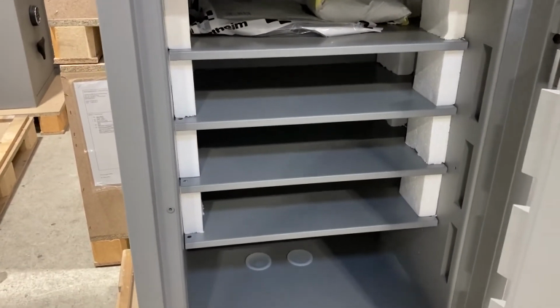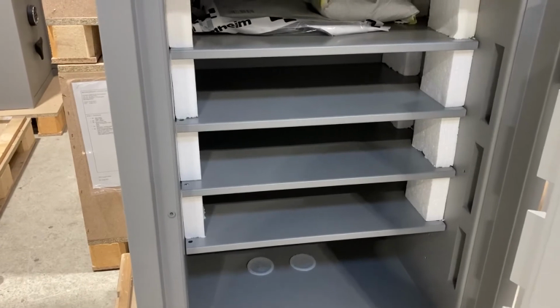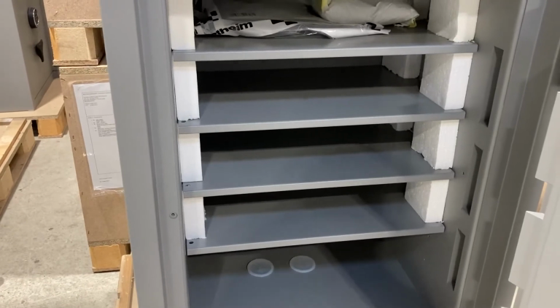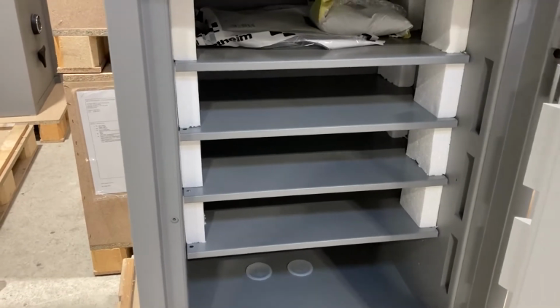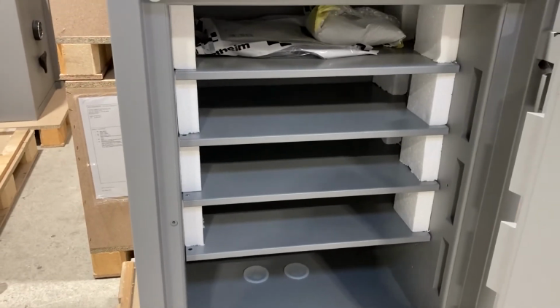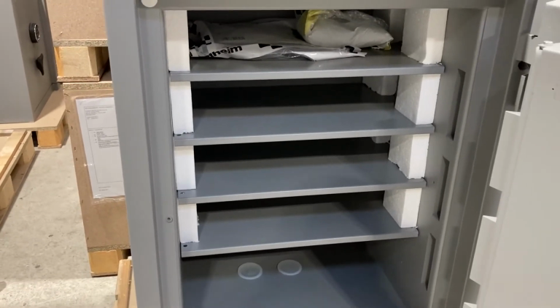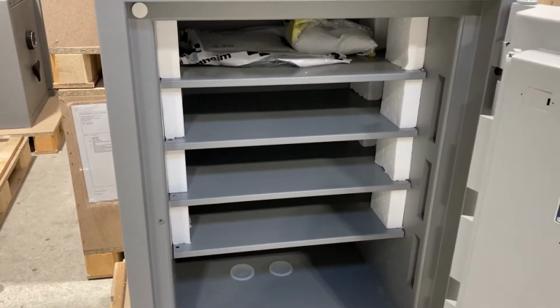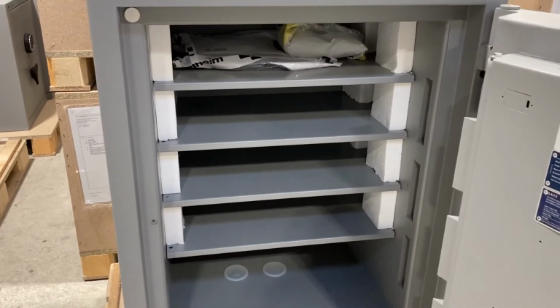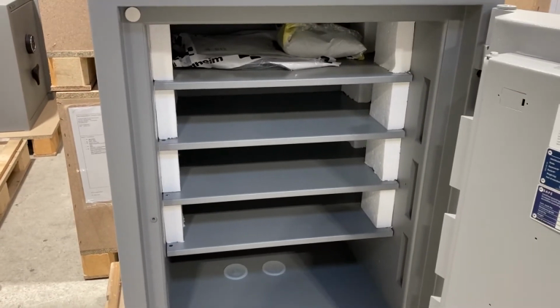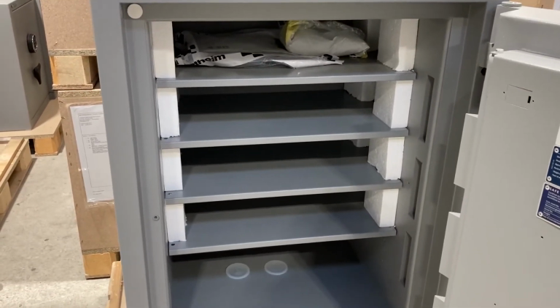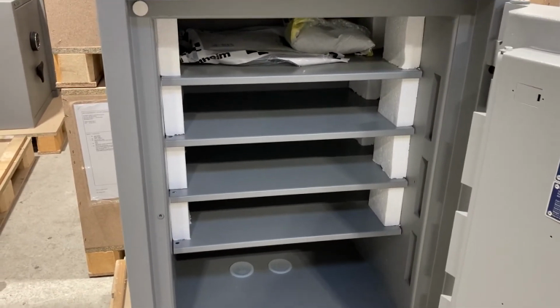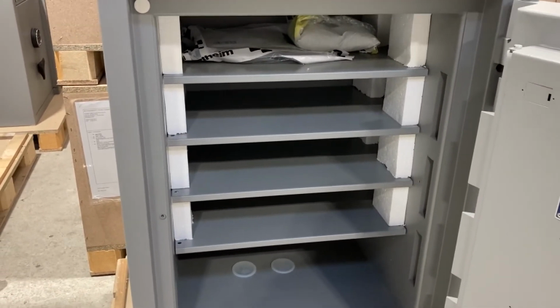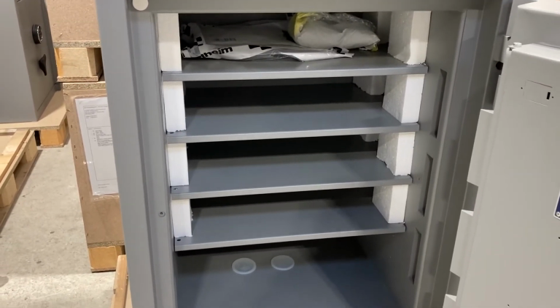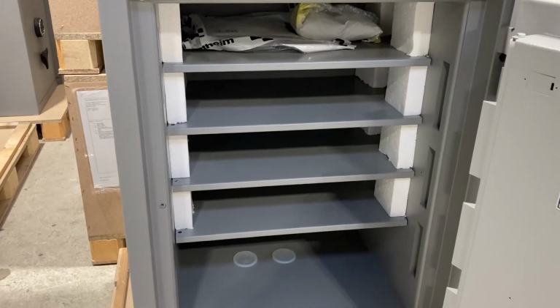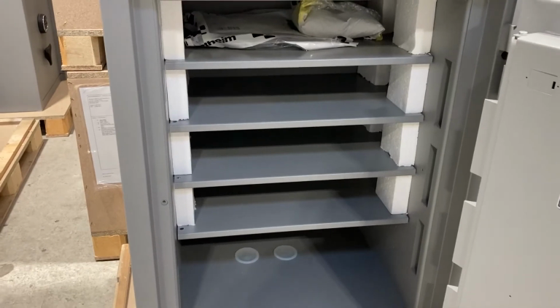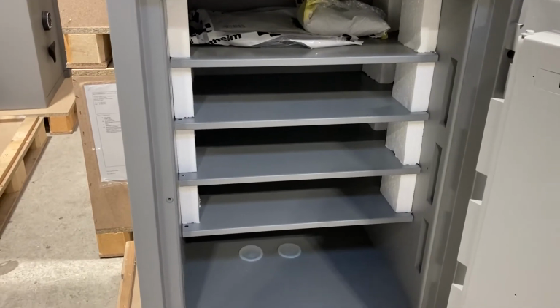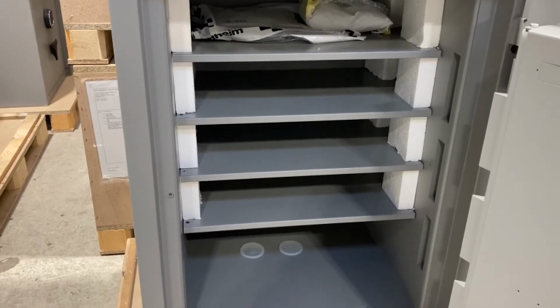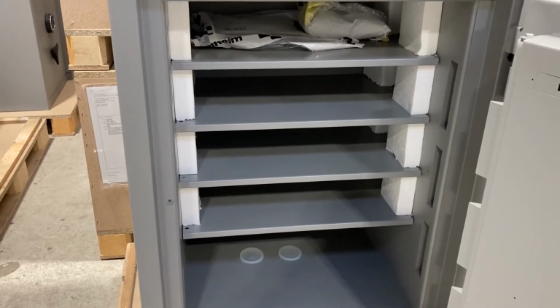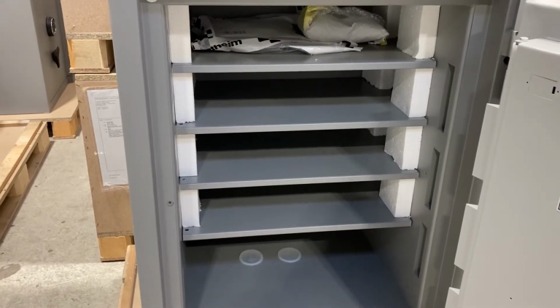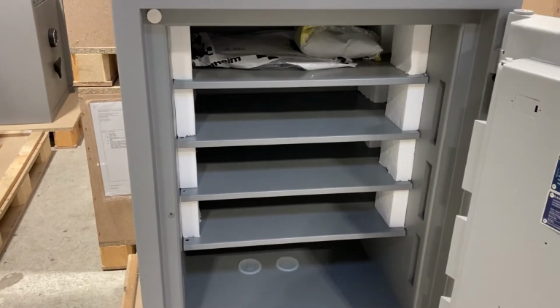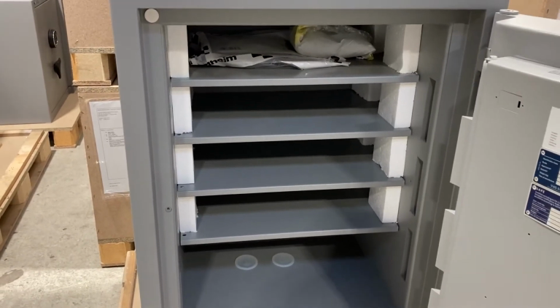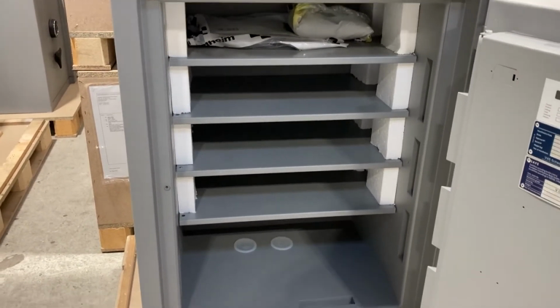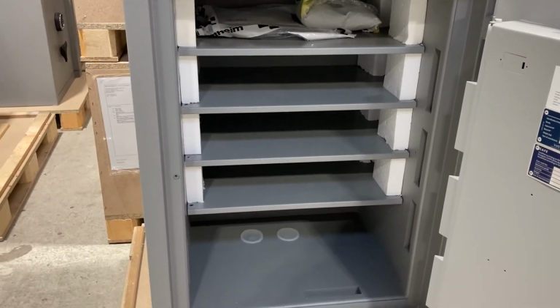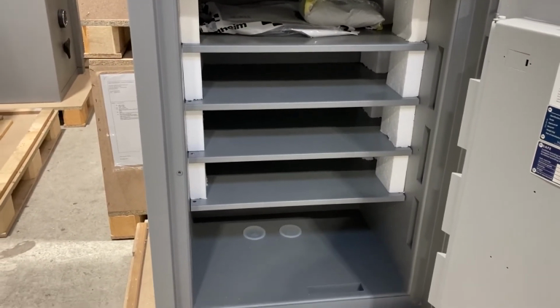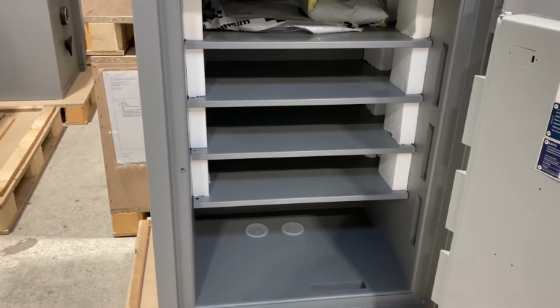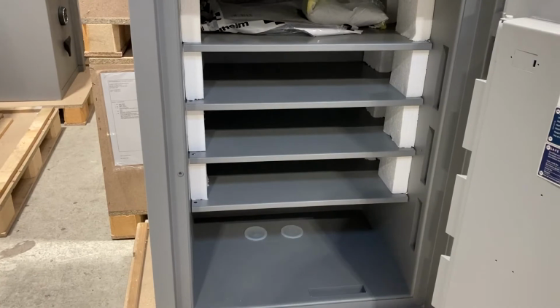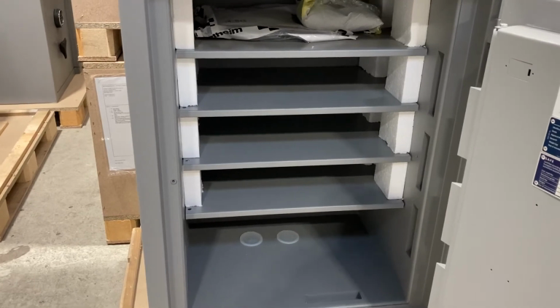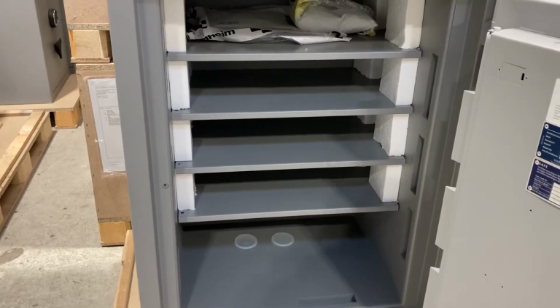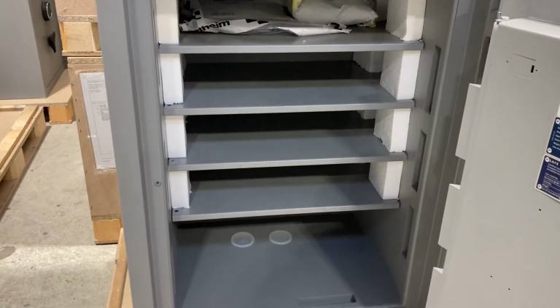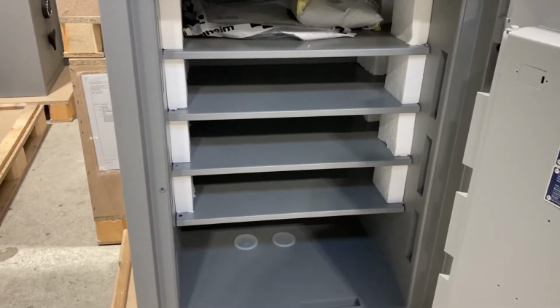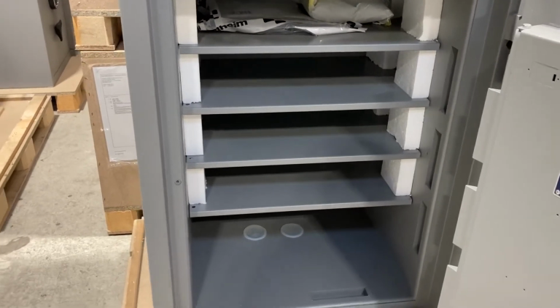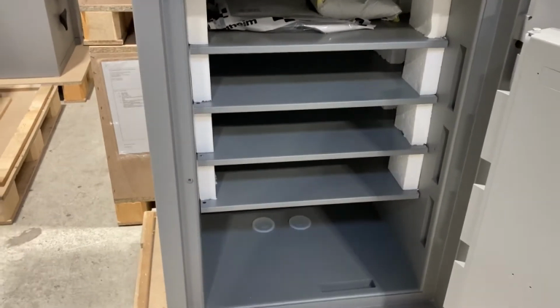We do recommend that if you are keeping items like this, you also have other security as well — for example an alarm system, CCTV, and a seismic sensor on the safe.